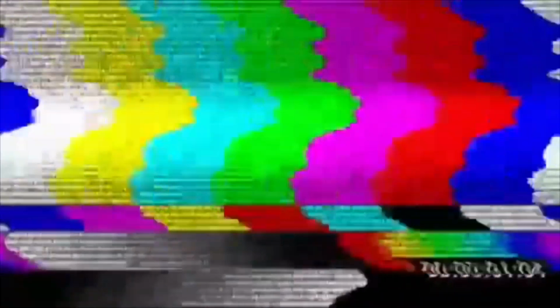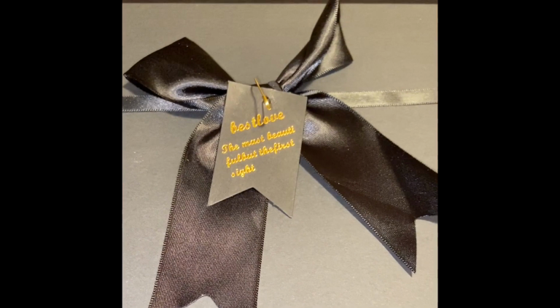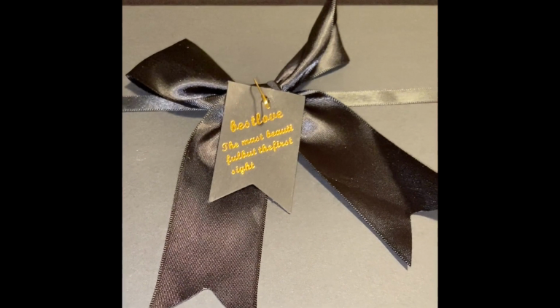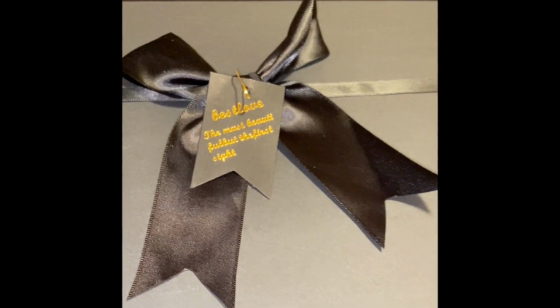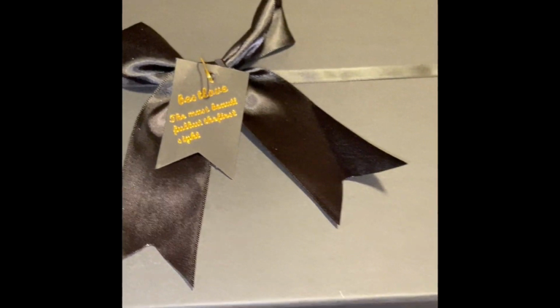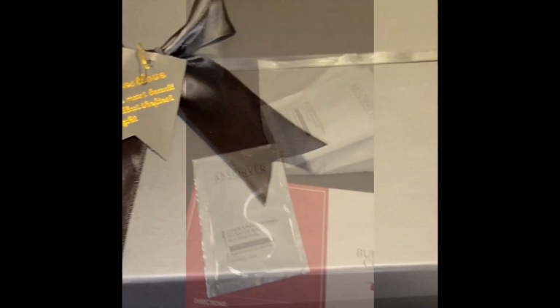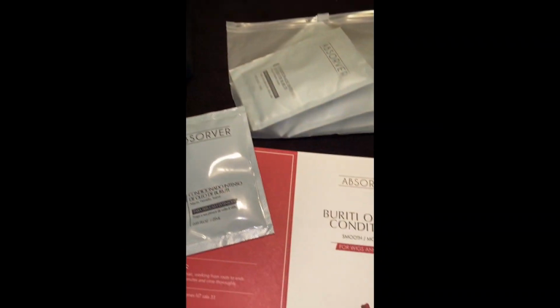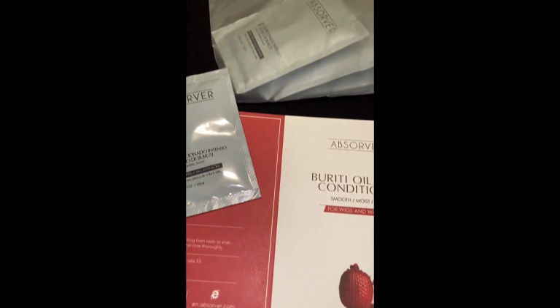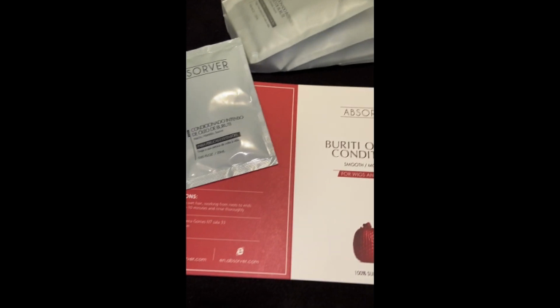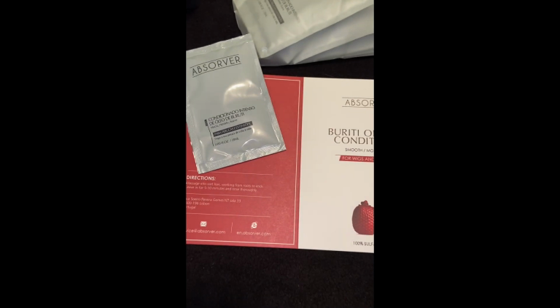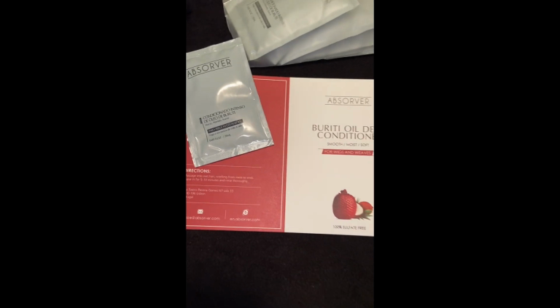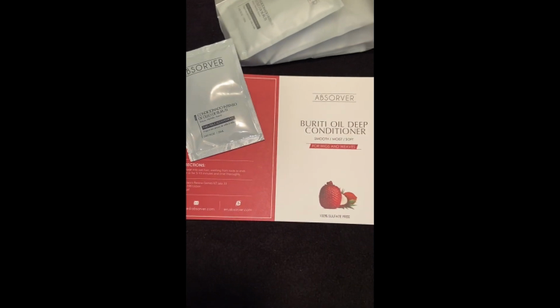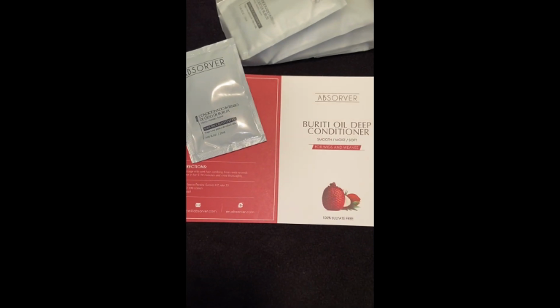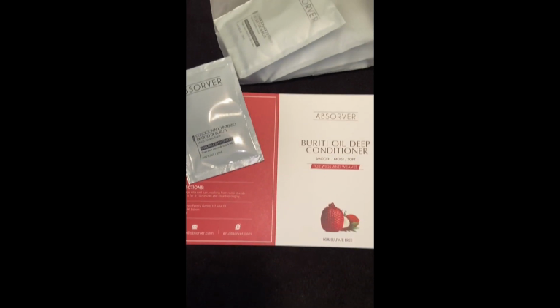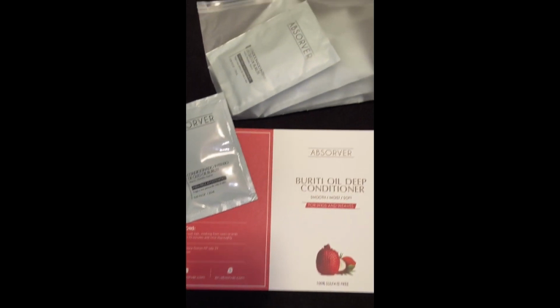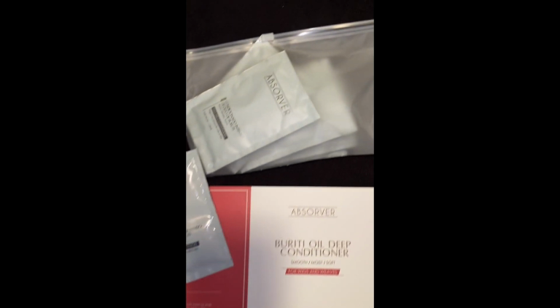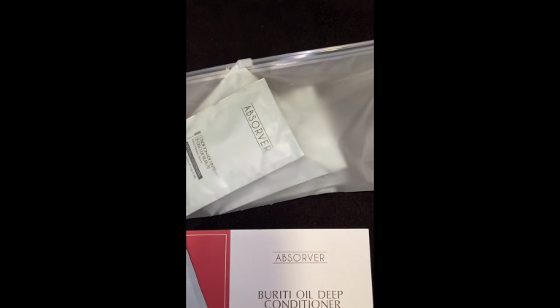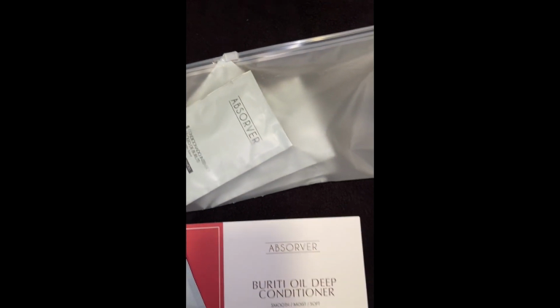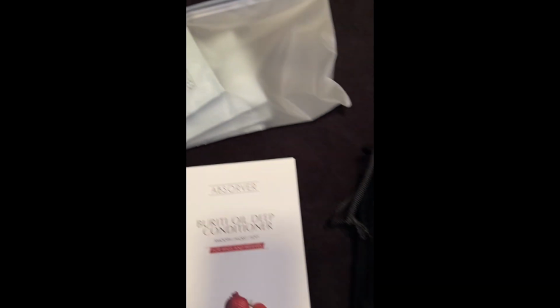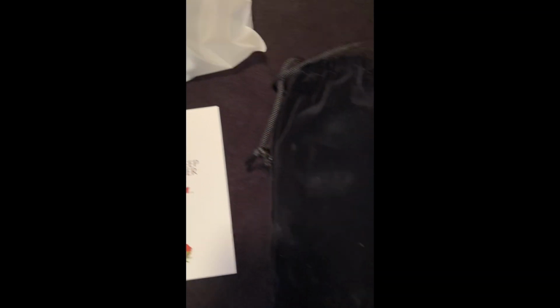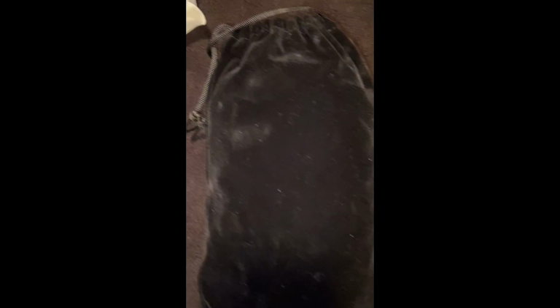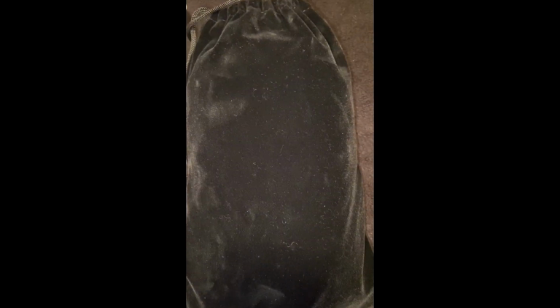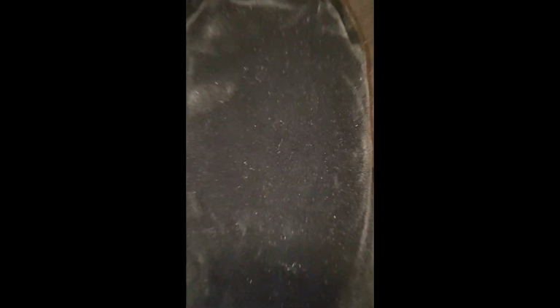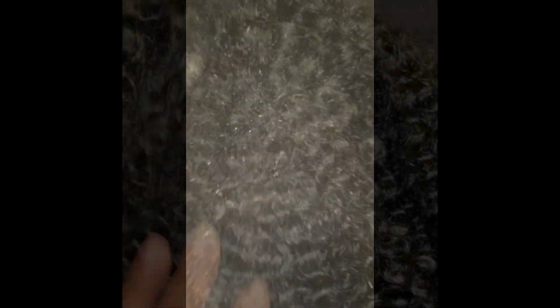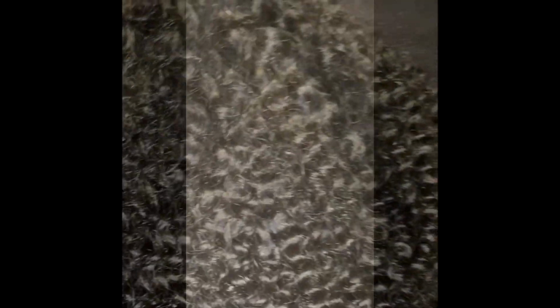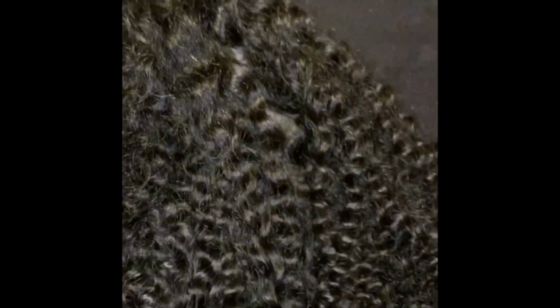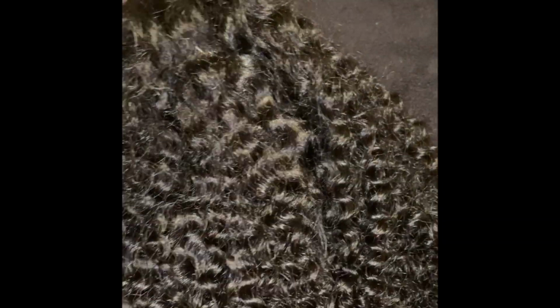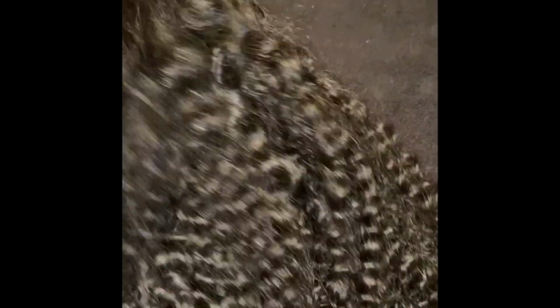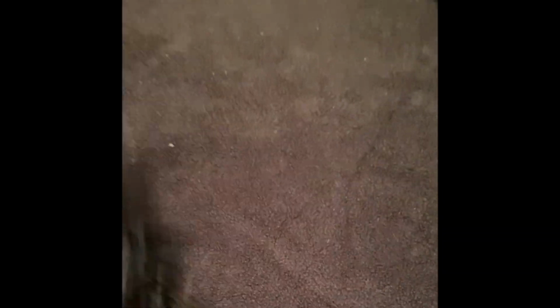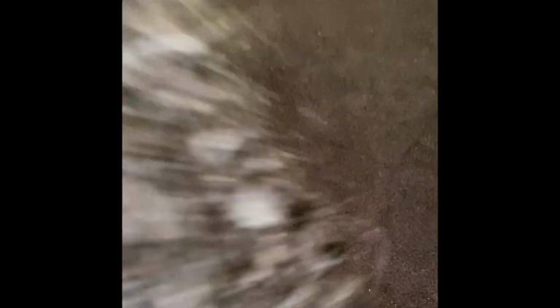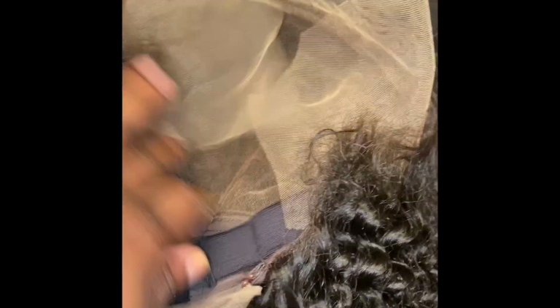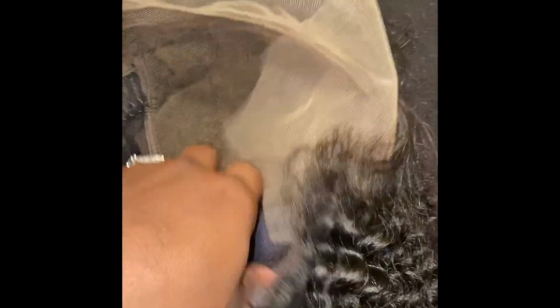Hey guys, welcome back to my channel! Today we're going to be applying this bomb lace frontal wig from Arian 21 Wigs. The curl pattern of this wig is a natural curly, it's in 14 inches.